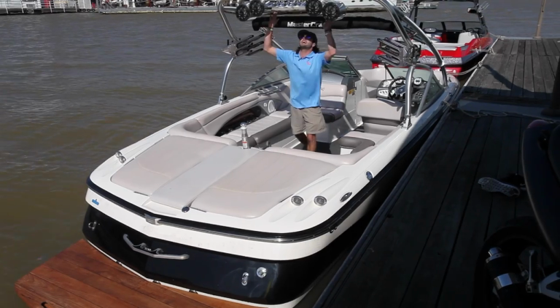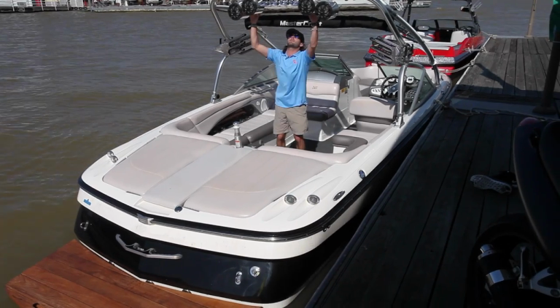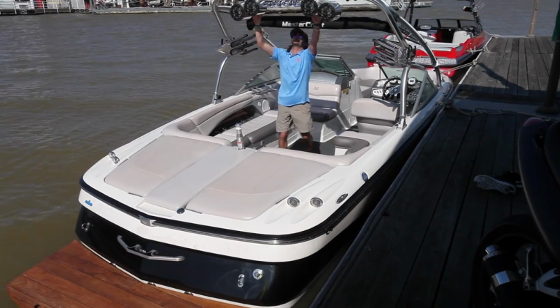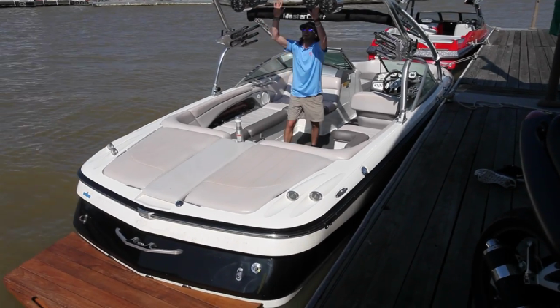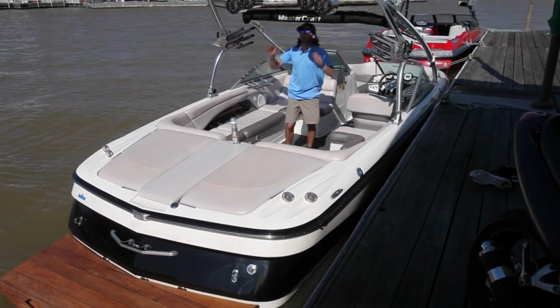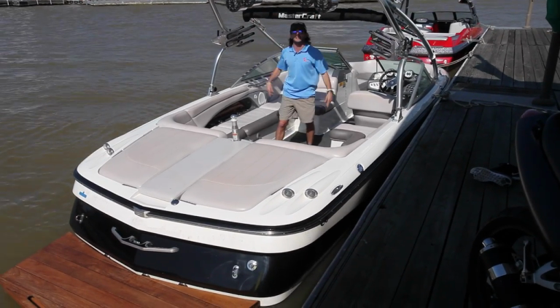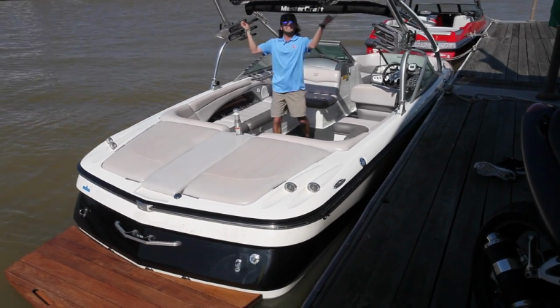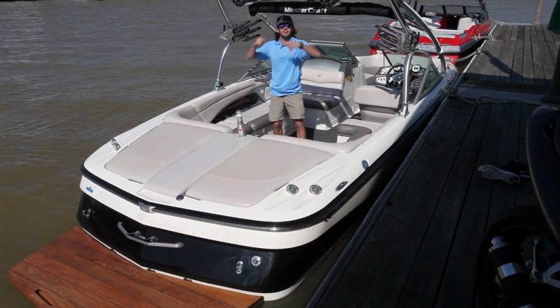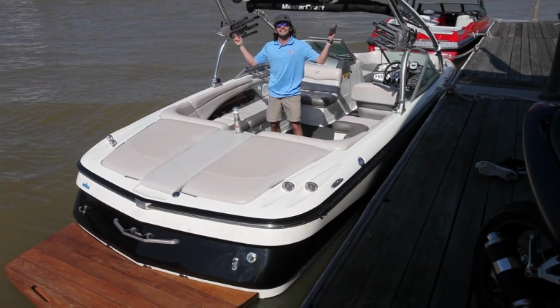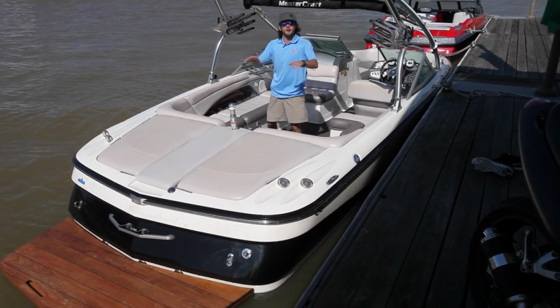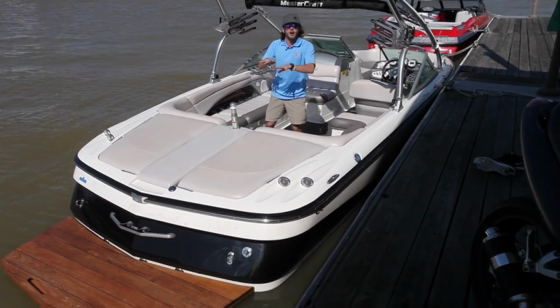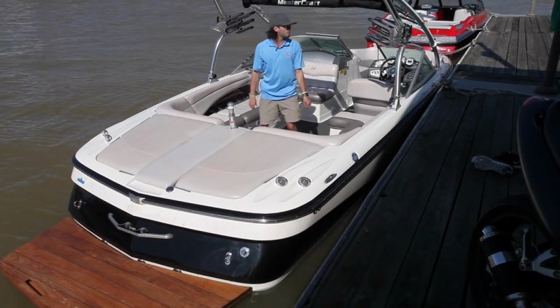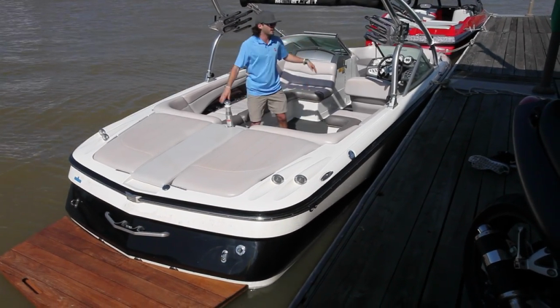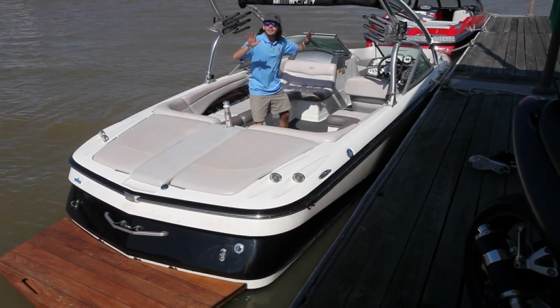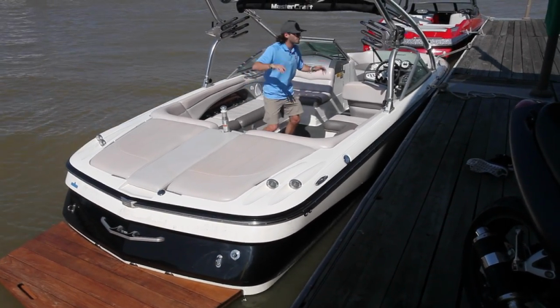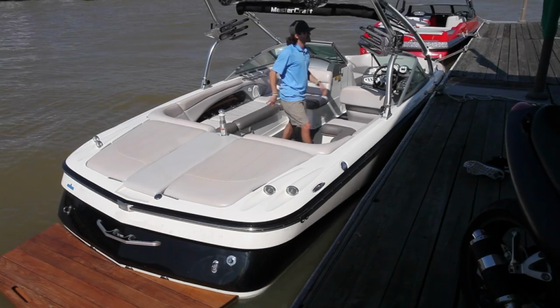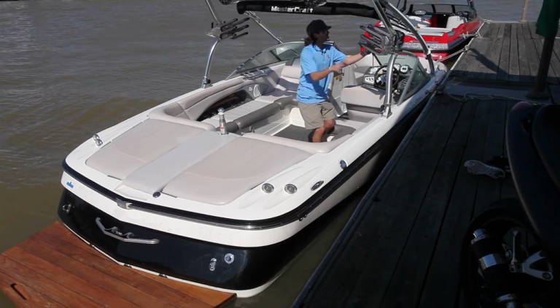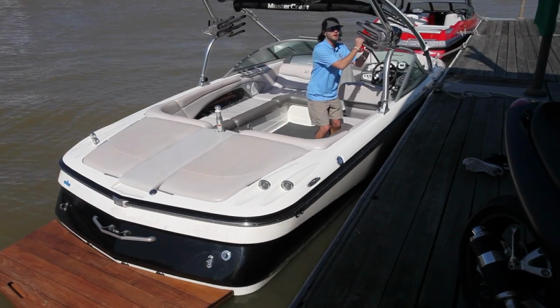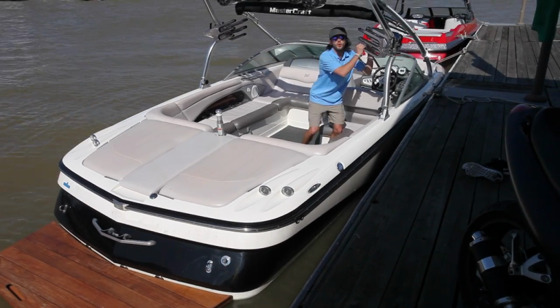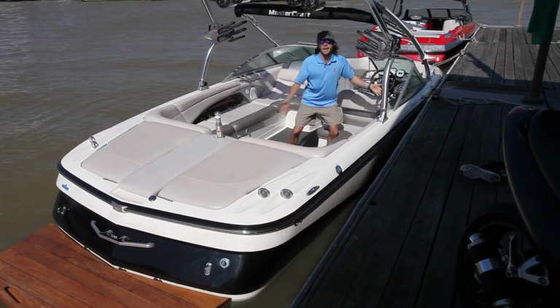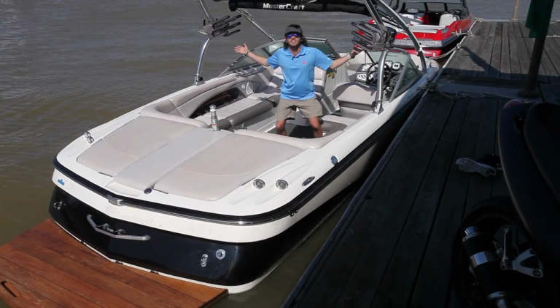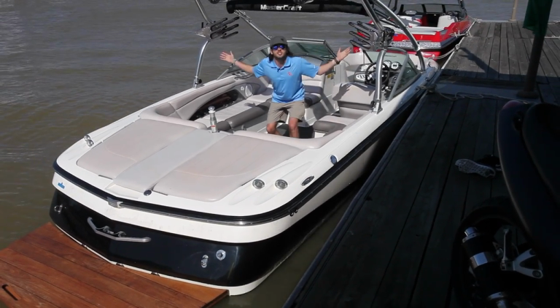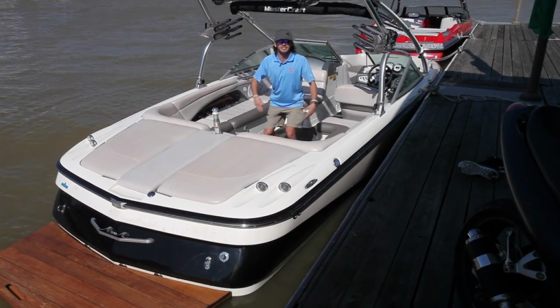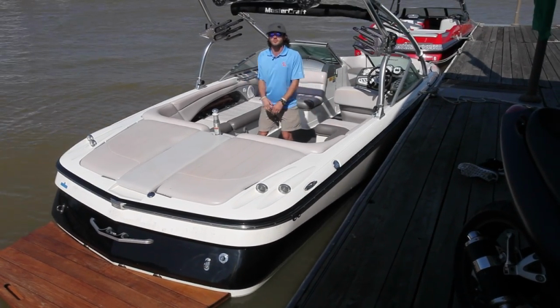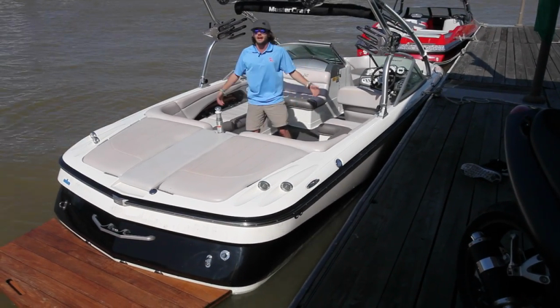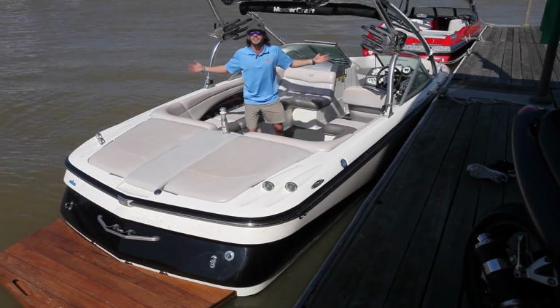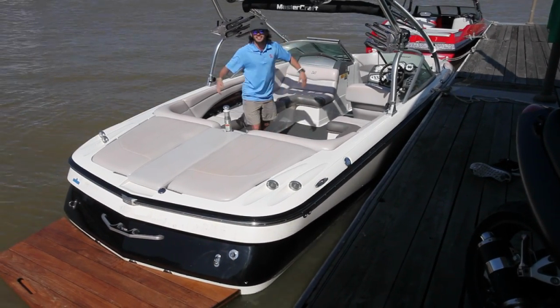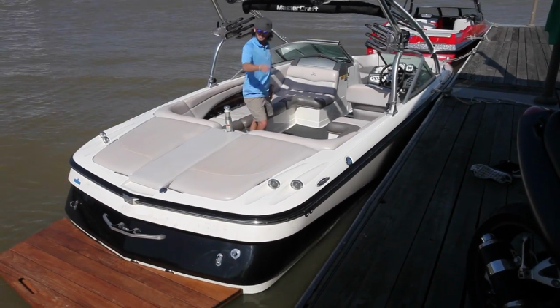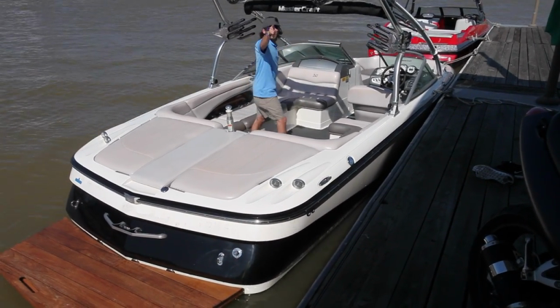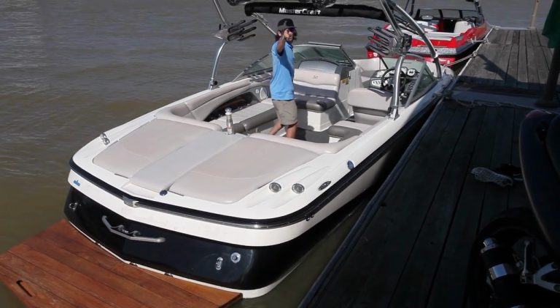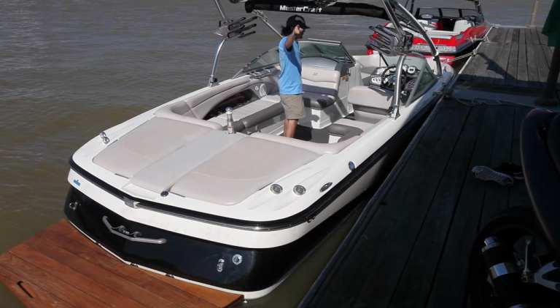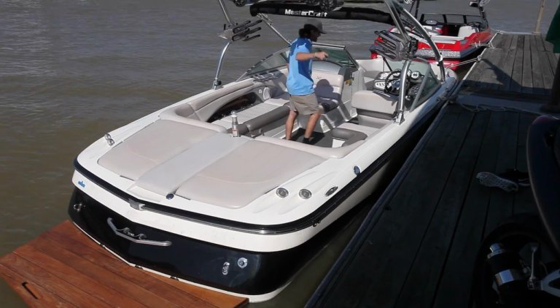You got tower speakers by Tsunami, killing it loud all over the water. Swivel board racks, just like they used to make them back in the 90s — you know what I'm talking about, retro guys.